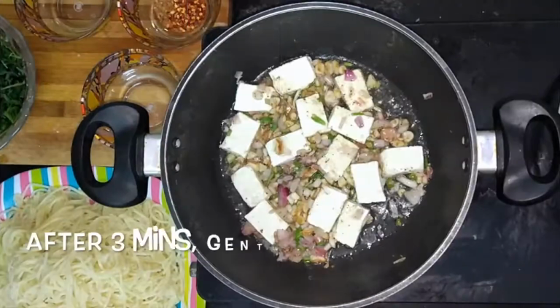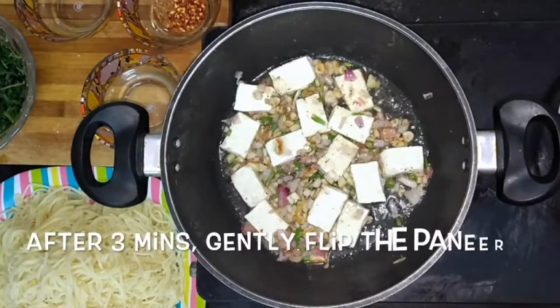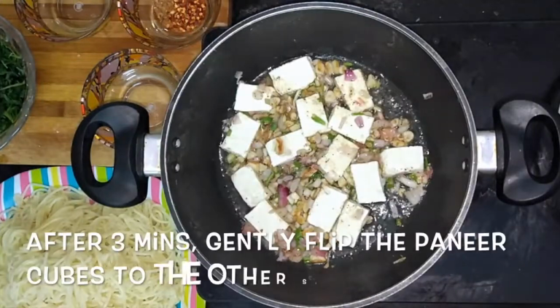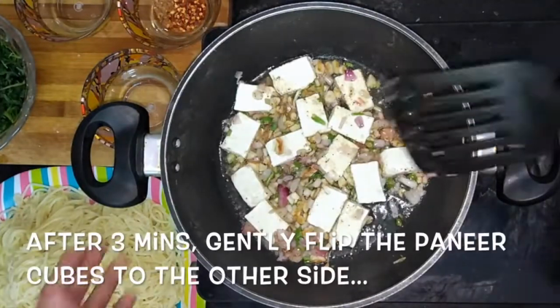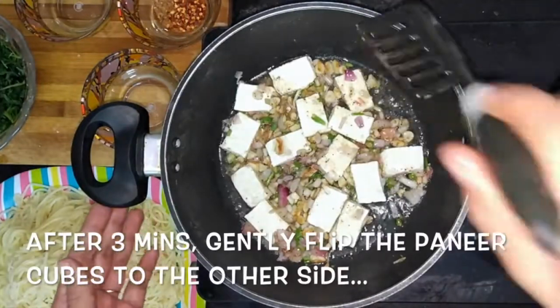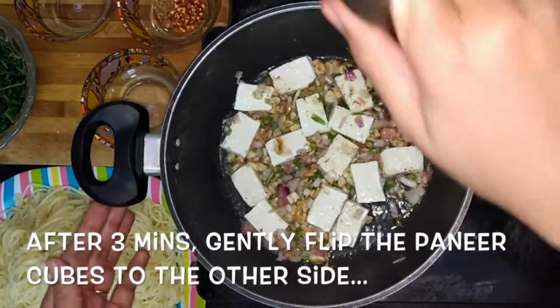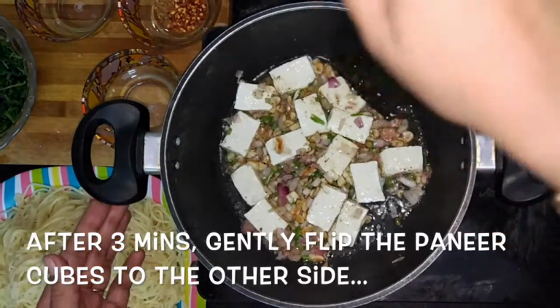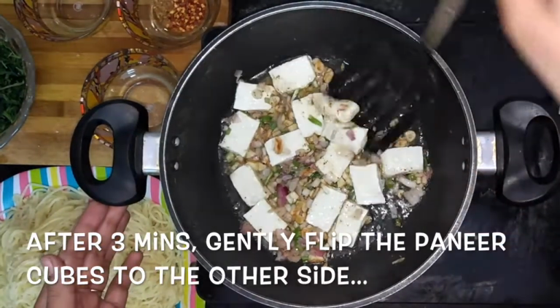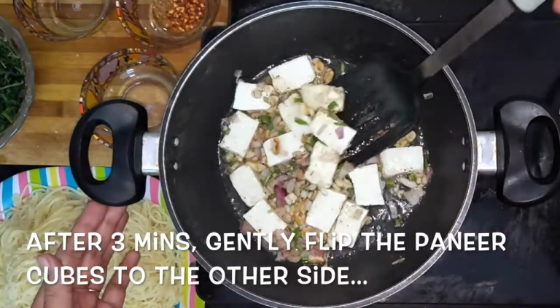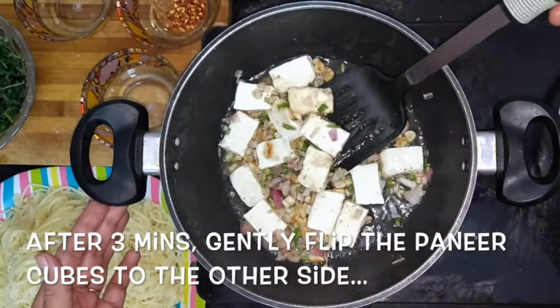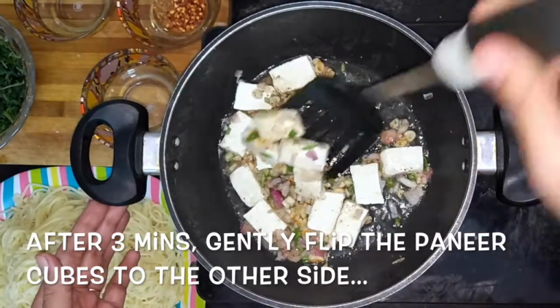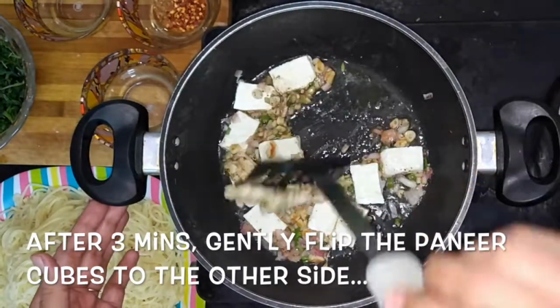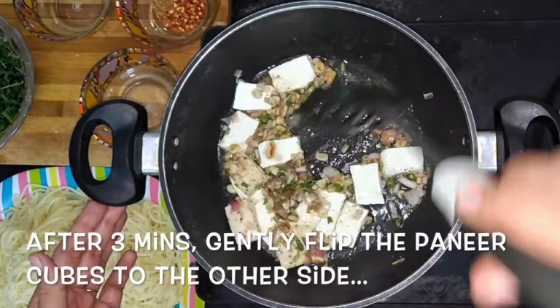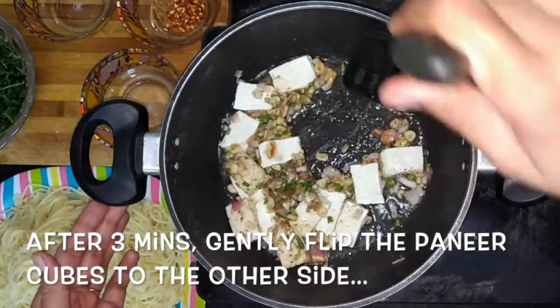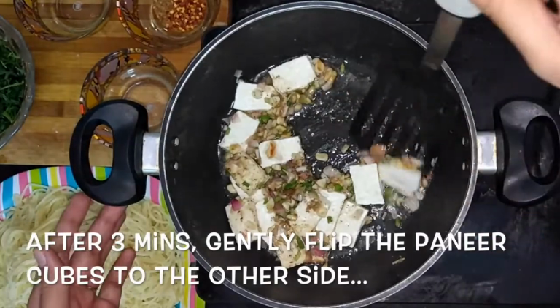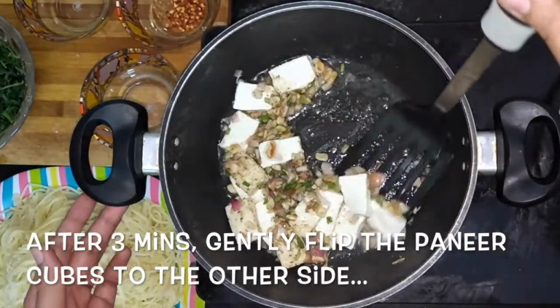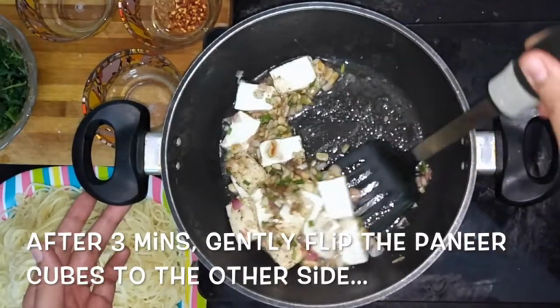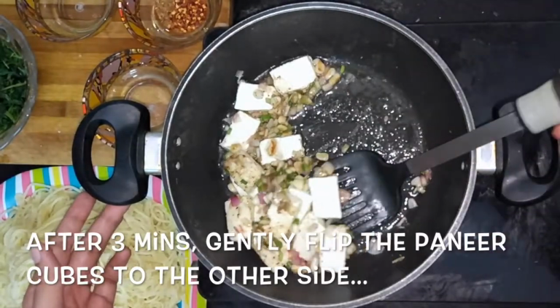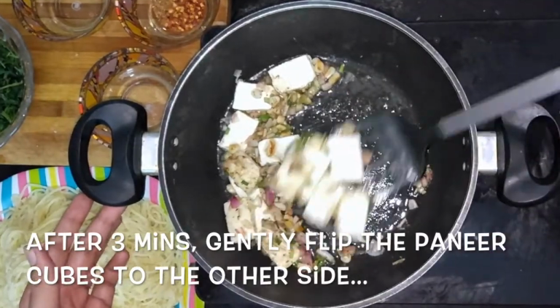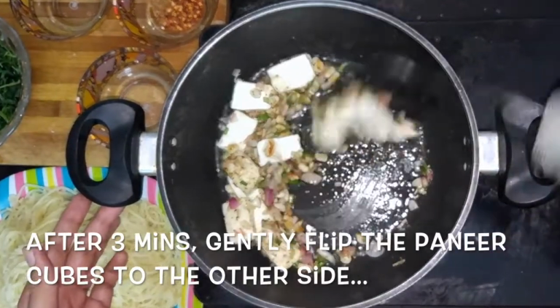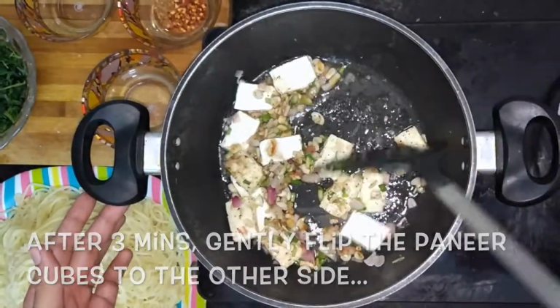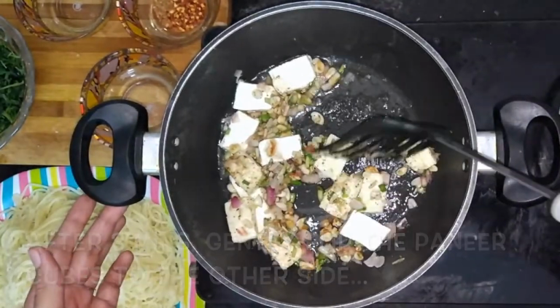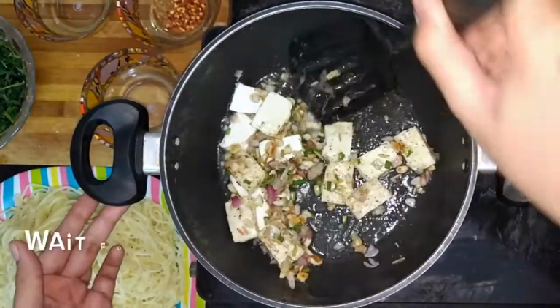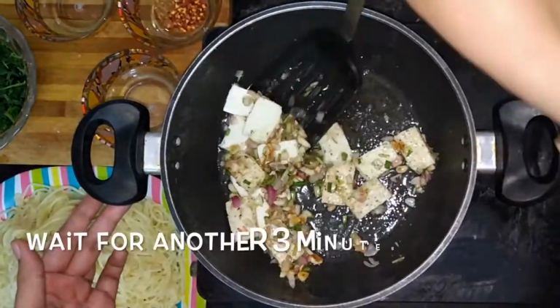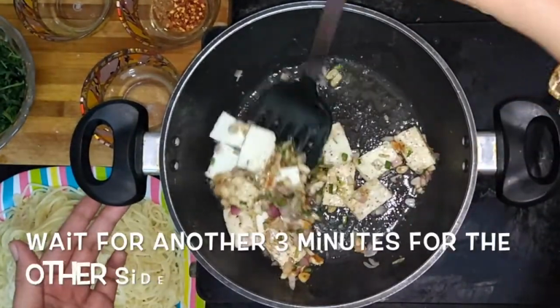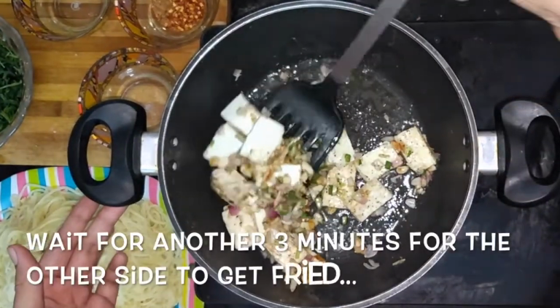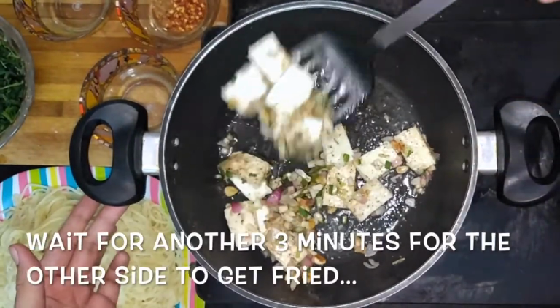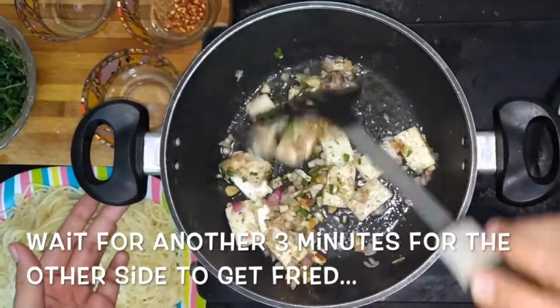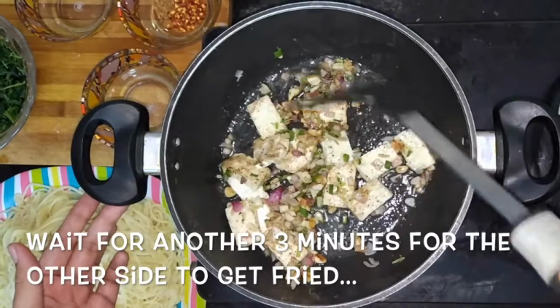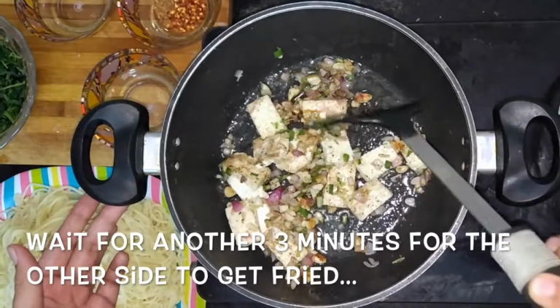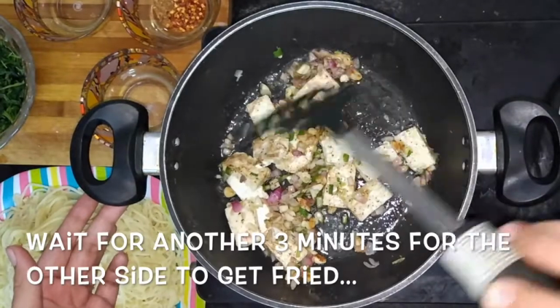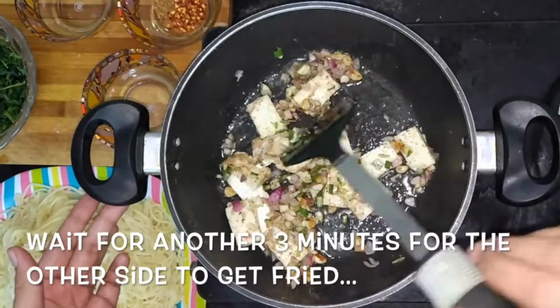After 3 minutes gently flip the paneer cubes to the other side. Now wait for another 3 minutes for the other side to get fried.